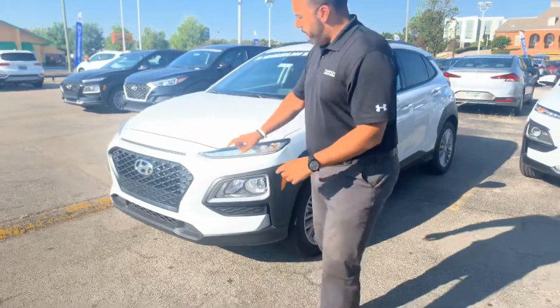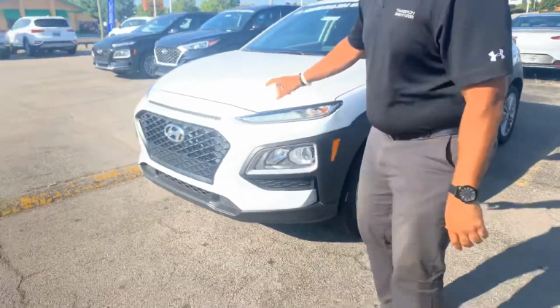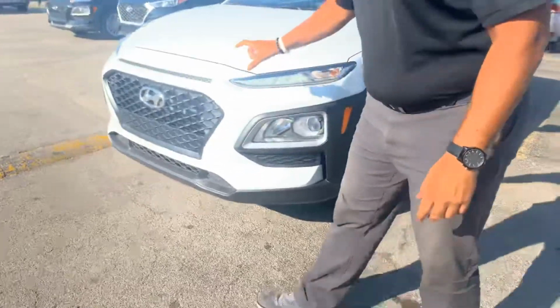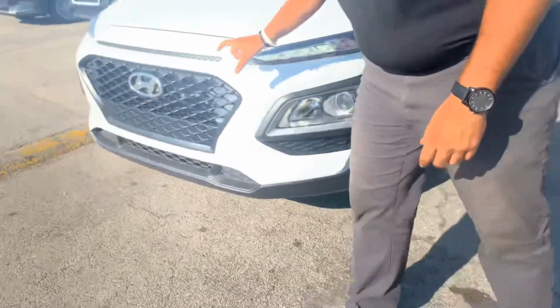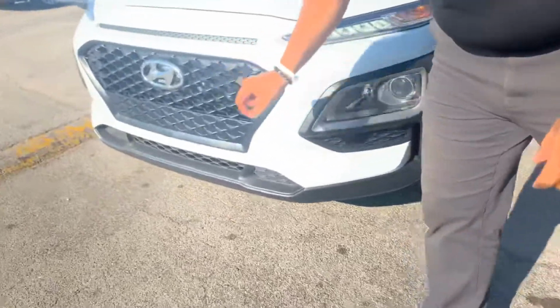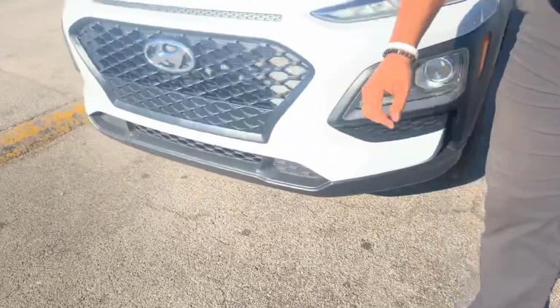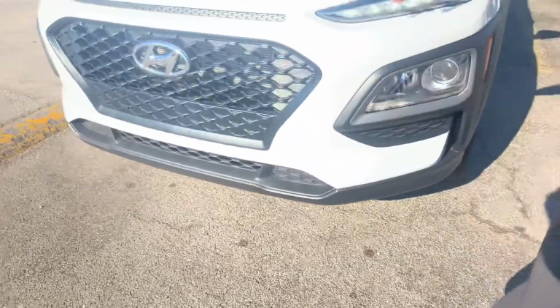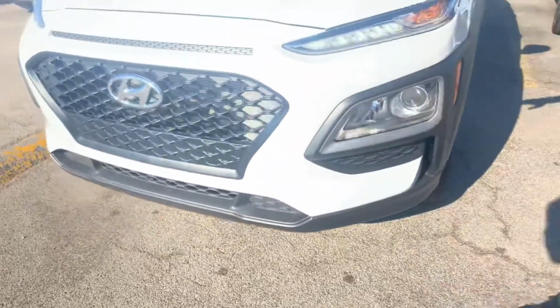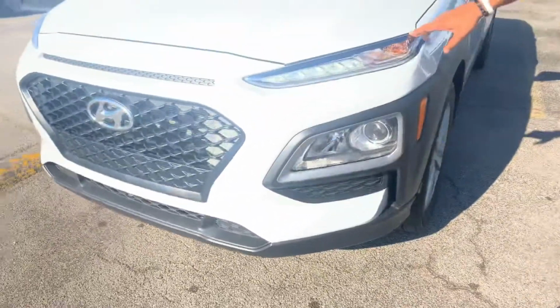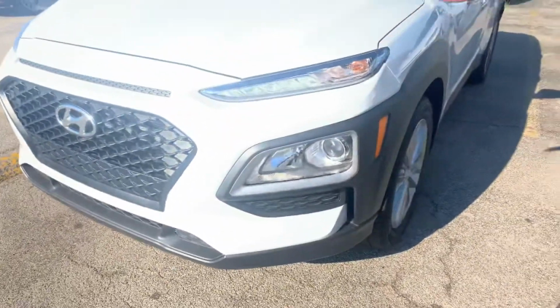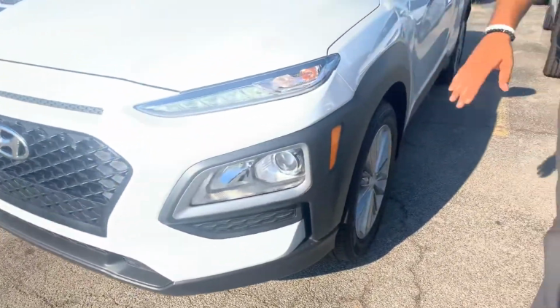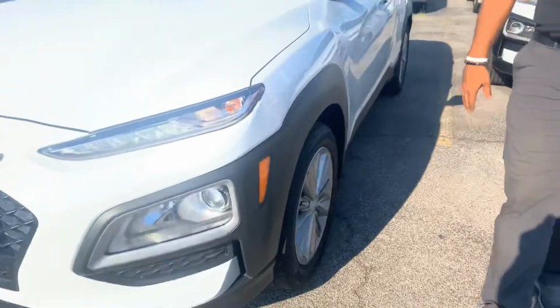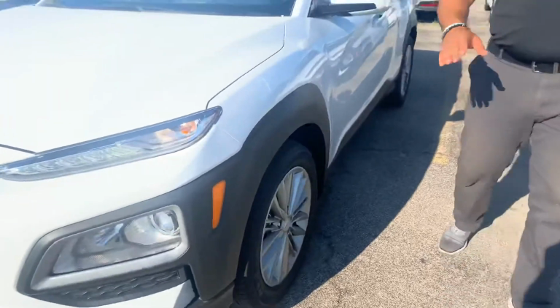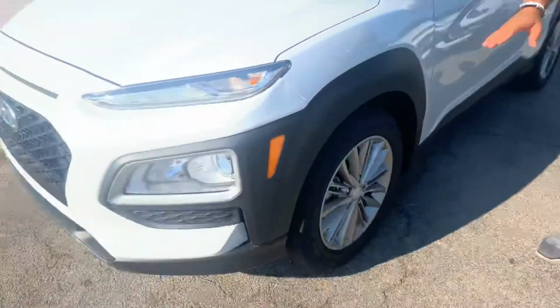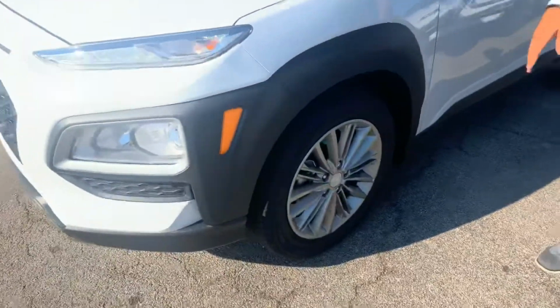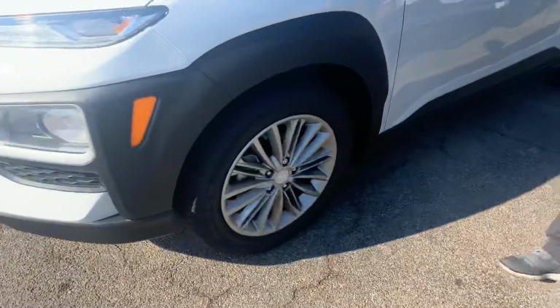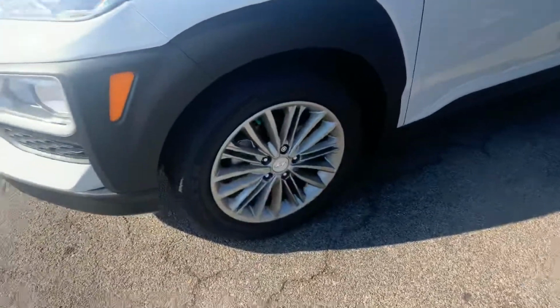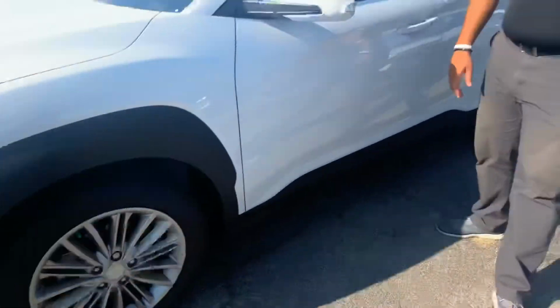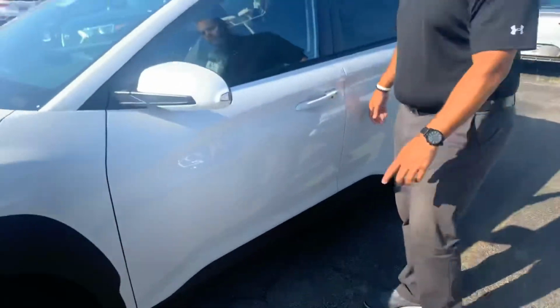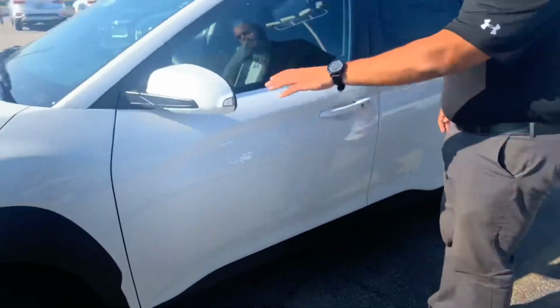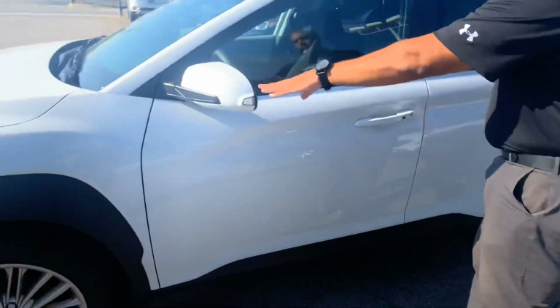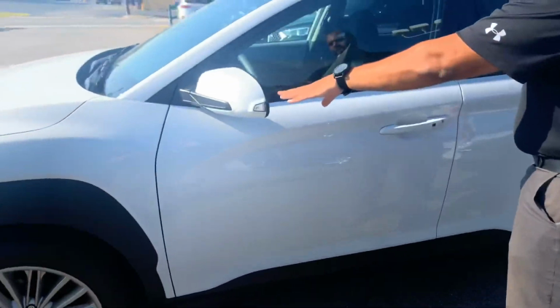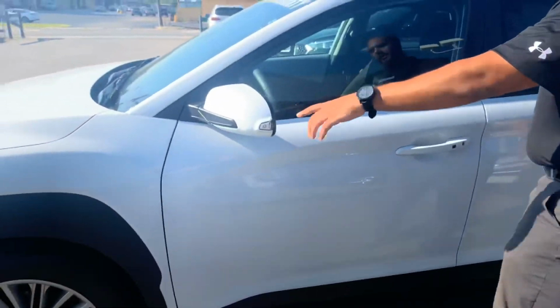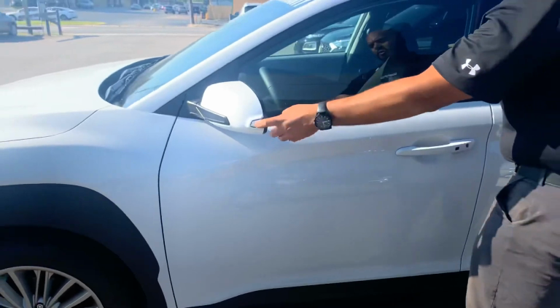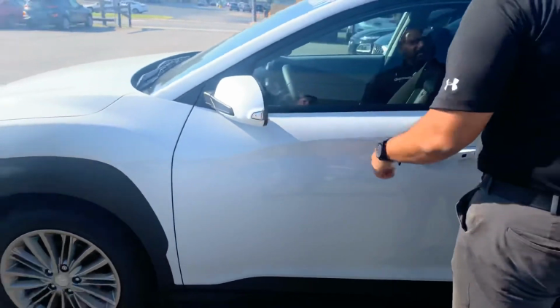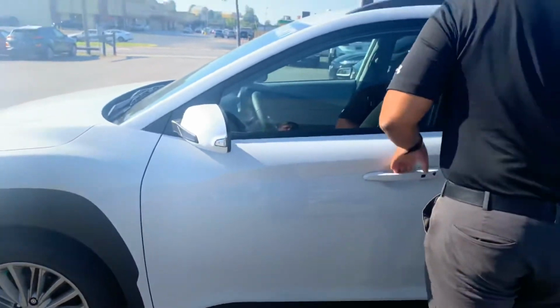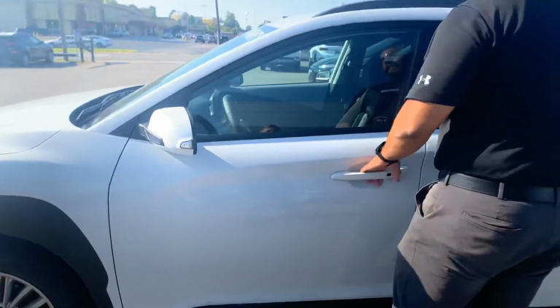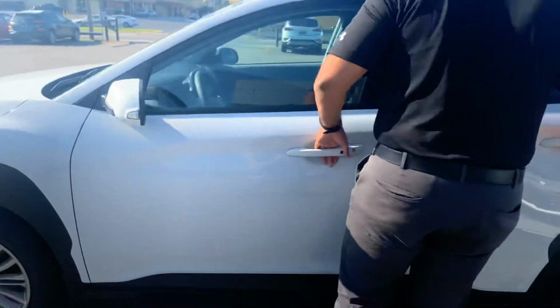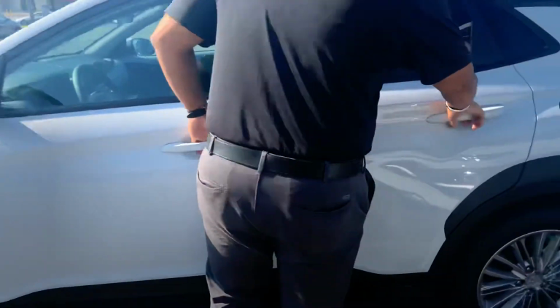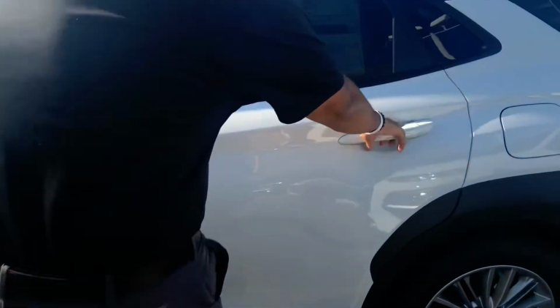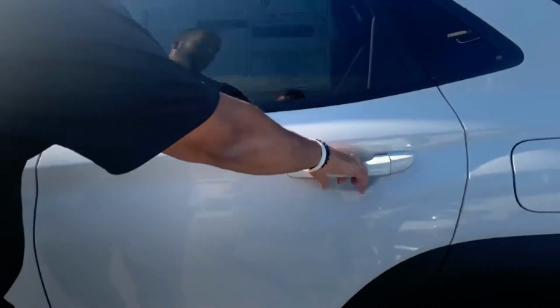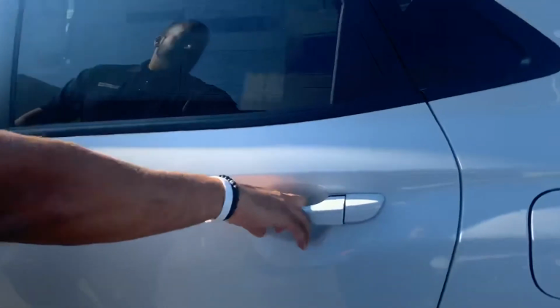In the front, a beautiful honeycomb cascading grille with the LED wraparound headlights, daytime running lights, nitrogen-filled tires, premium alloy wheels. We got your blind spot detection, turn signal, and keyless remote entry. But let's take a look on the inside.